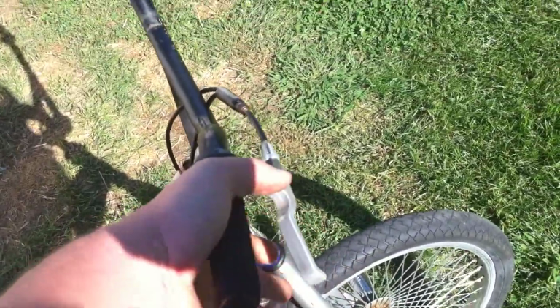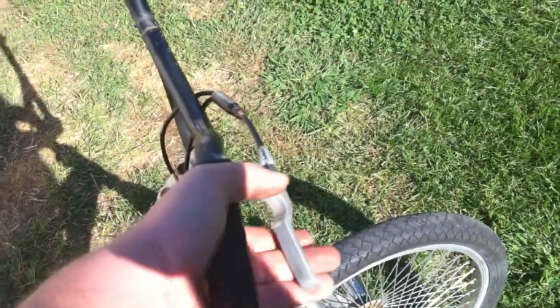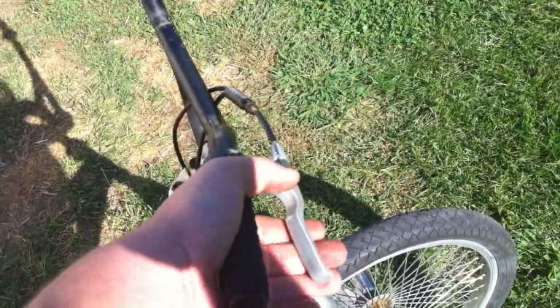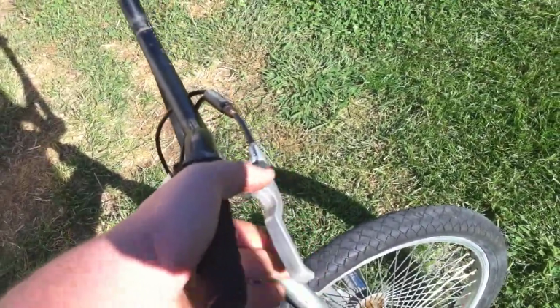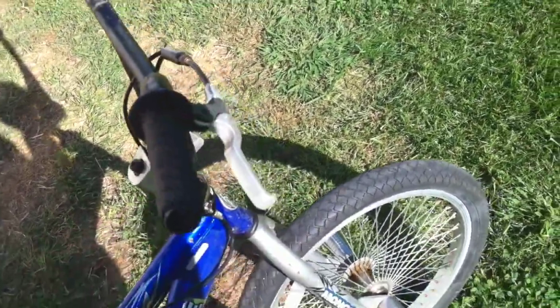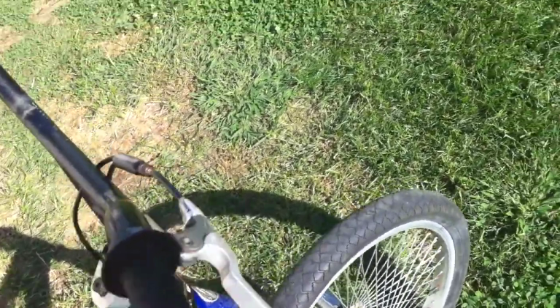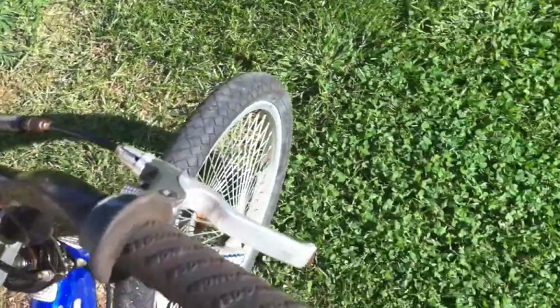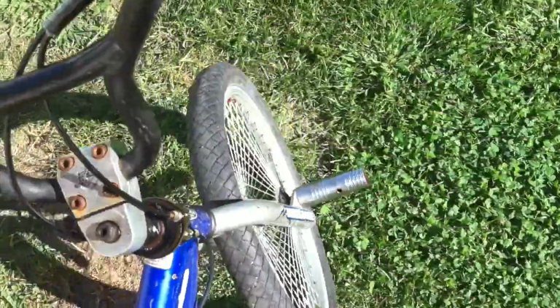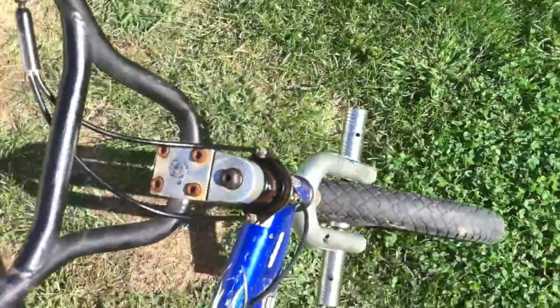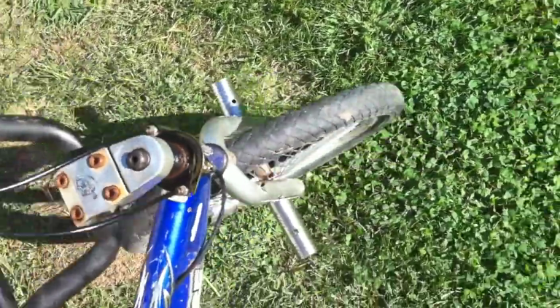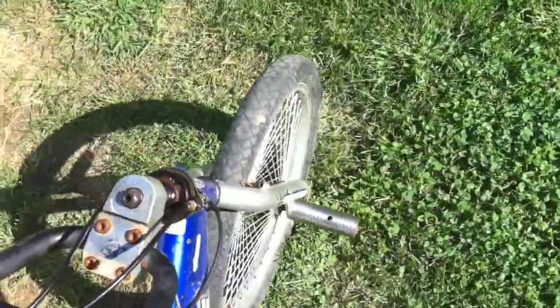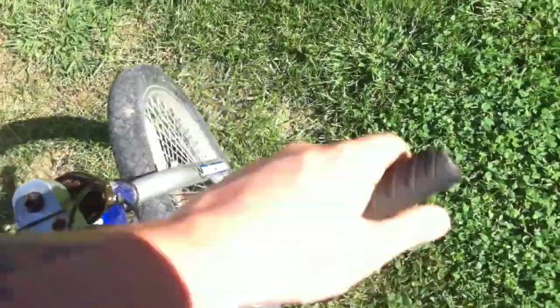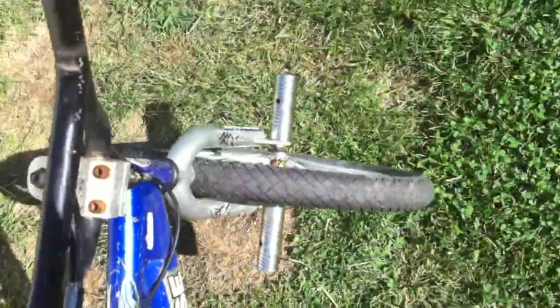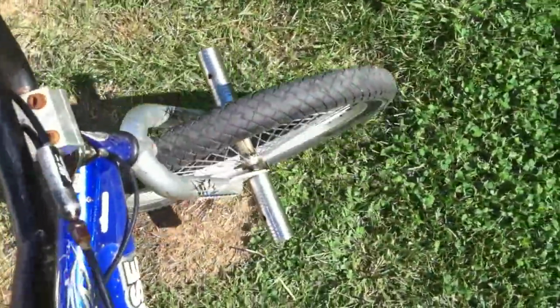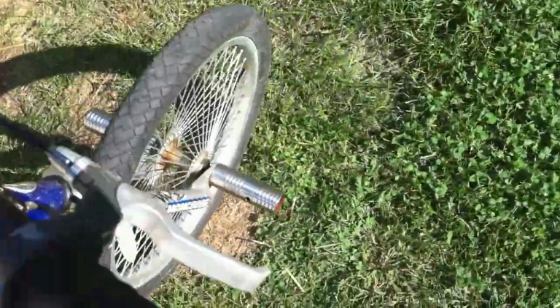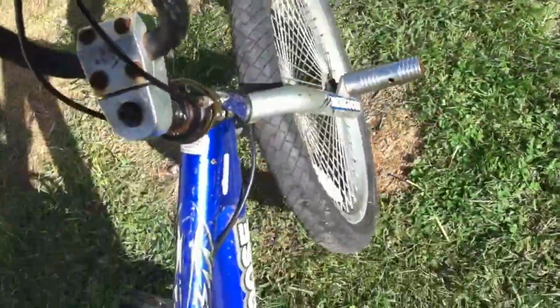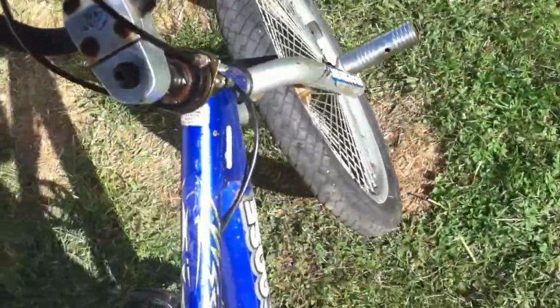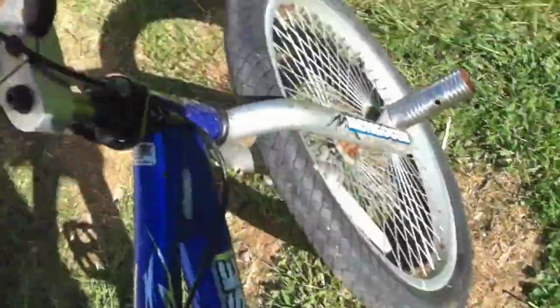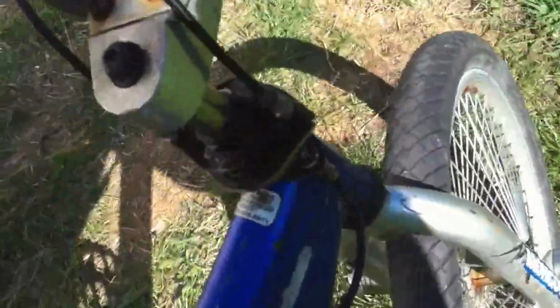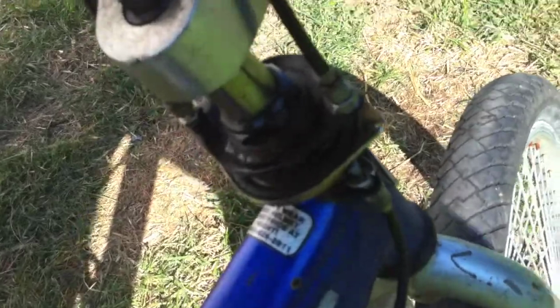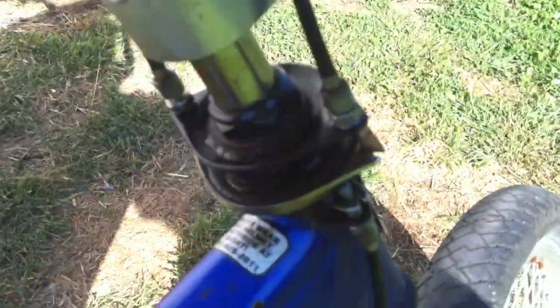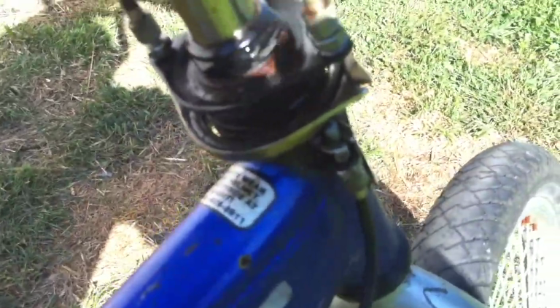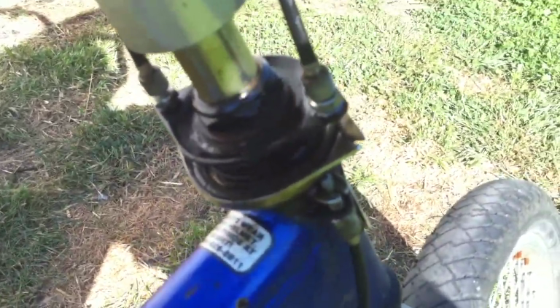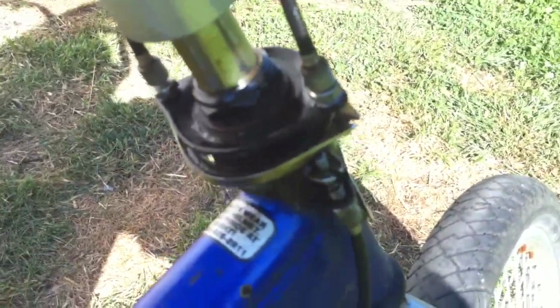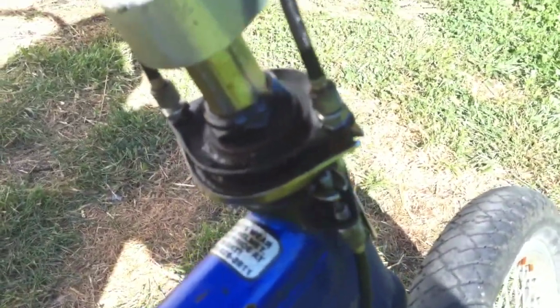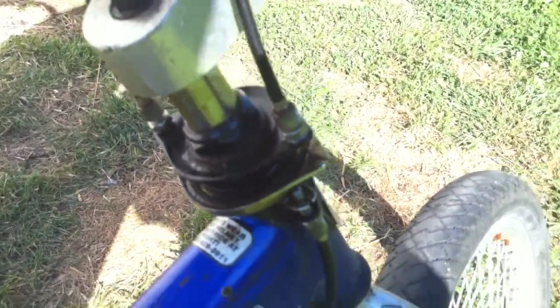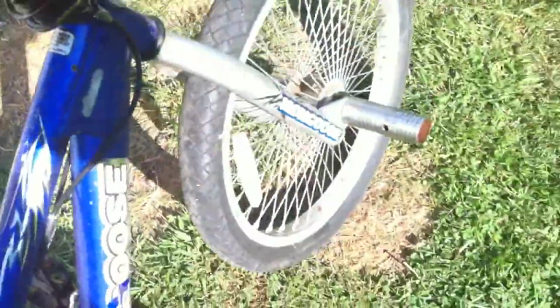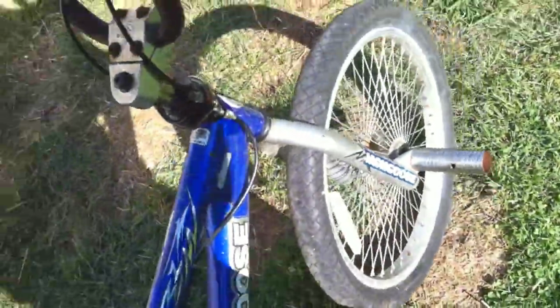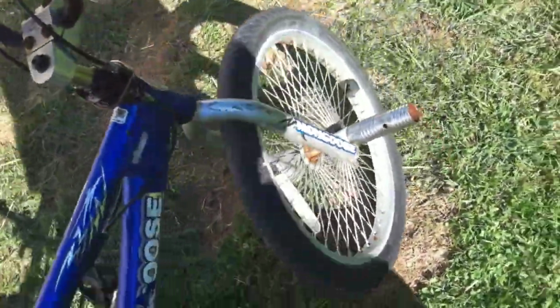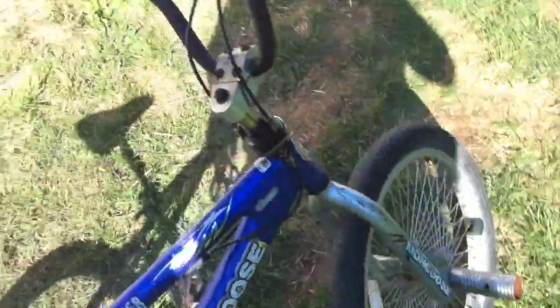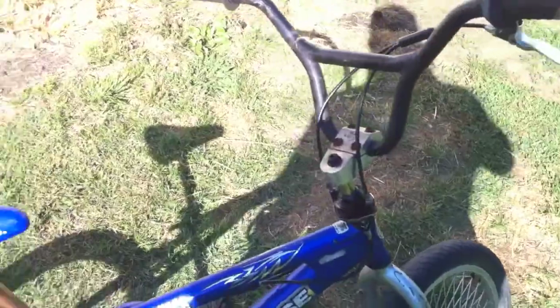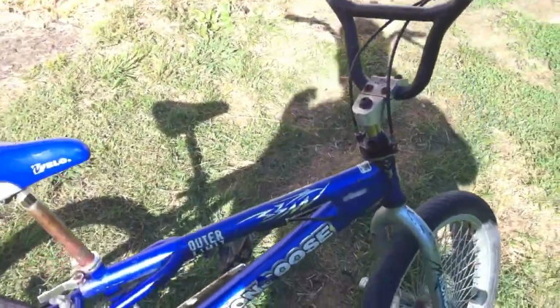Got a back brake. You can spin the handlebars 360 degrees and it doesn't matter because of this little piece right here — not sure what that's called.